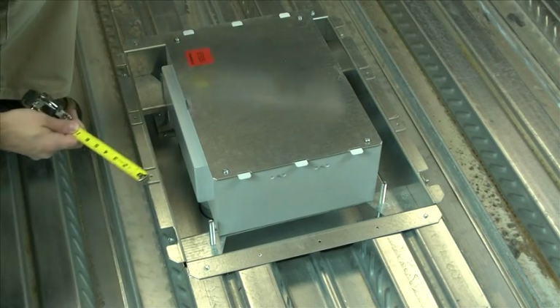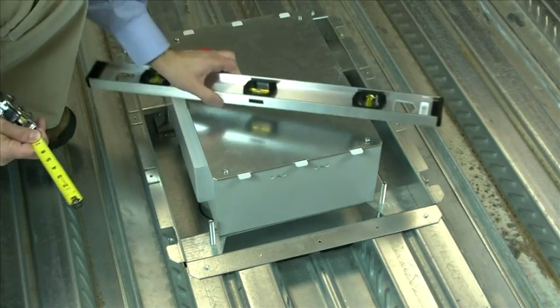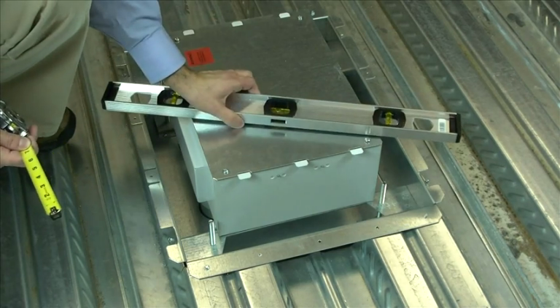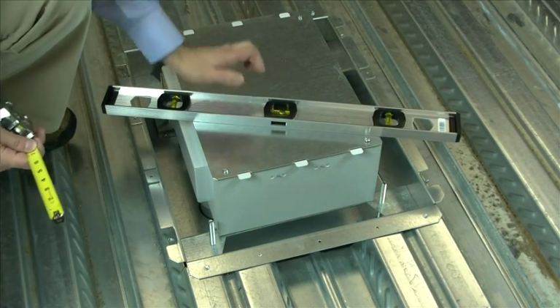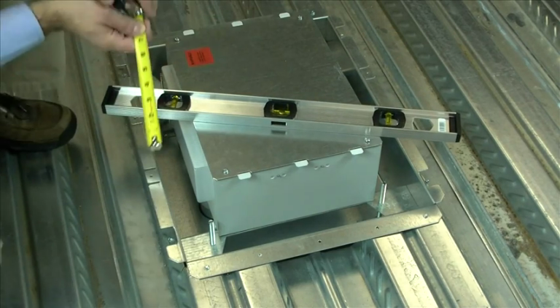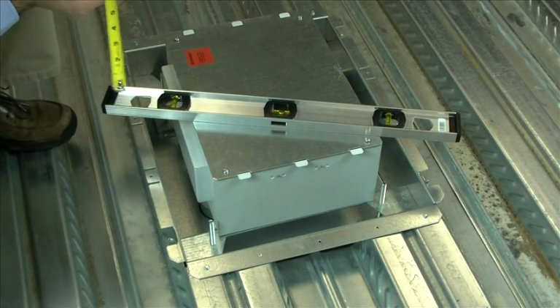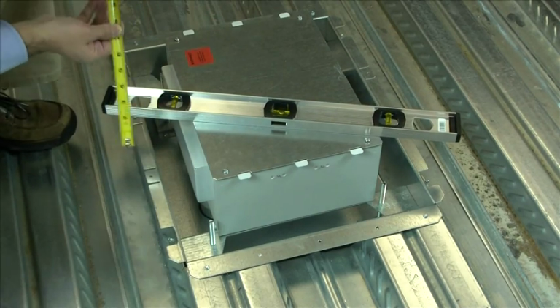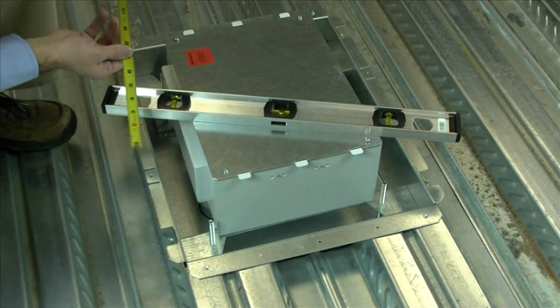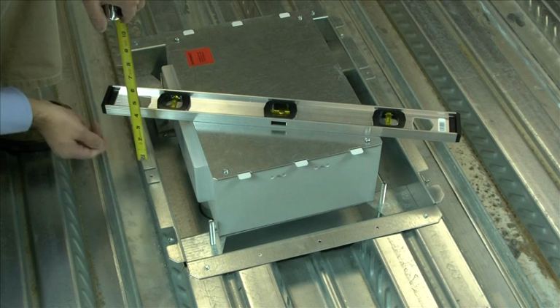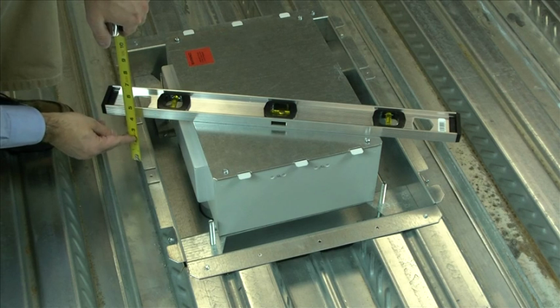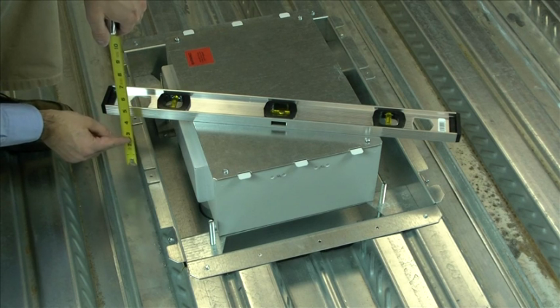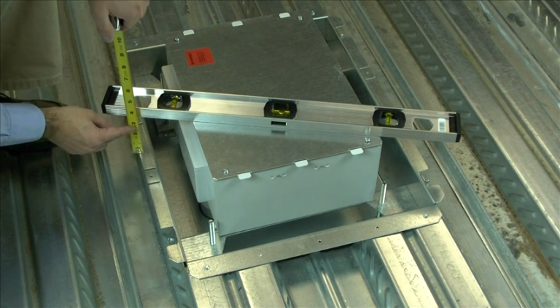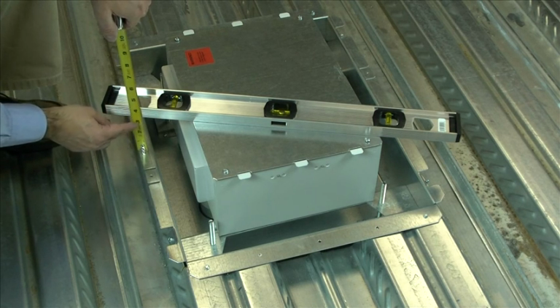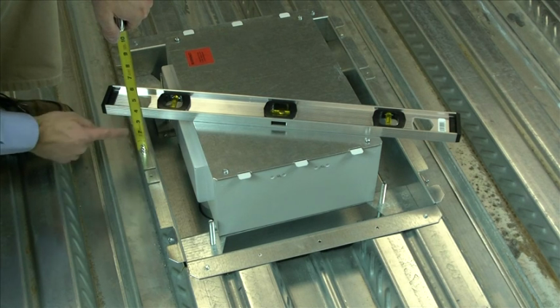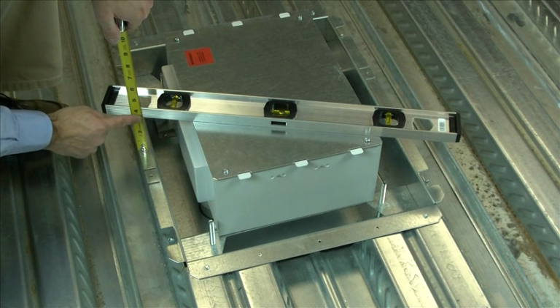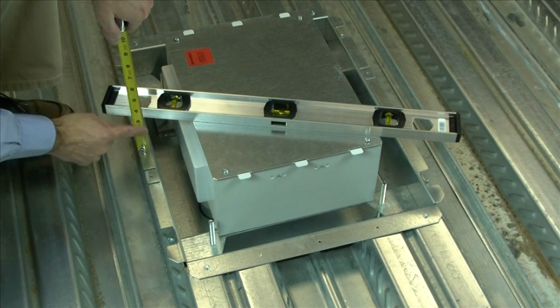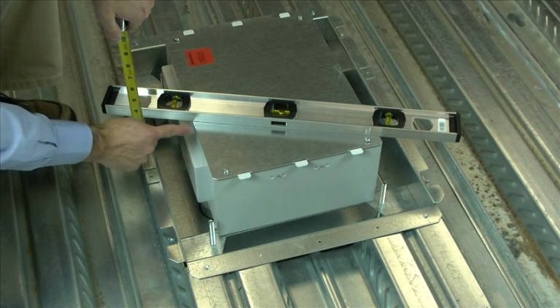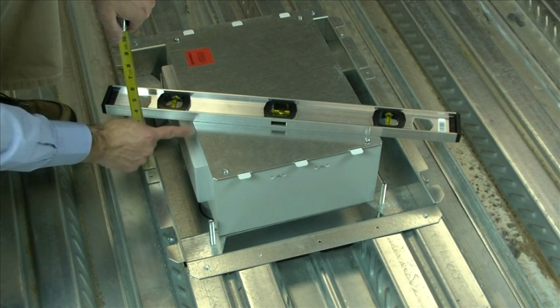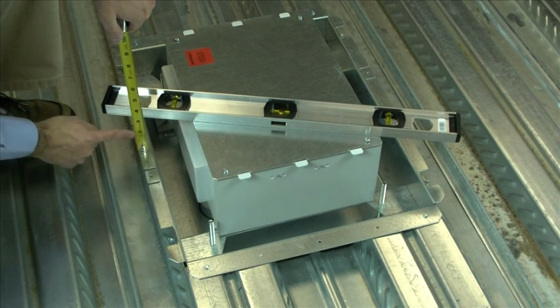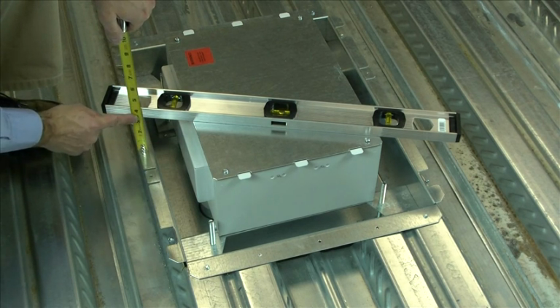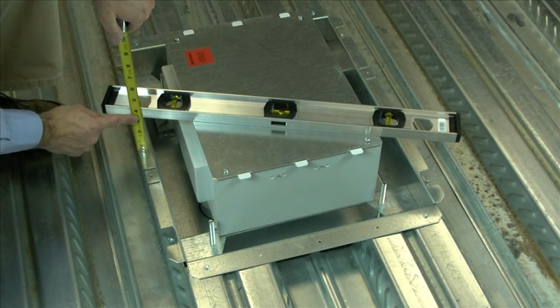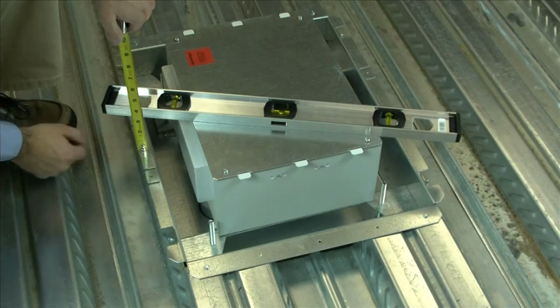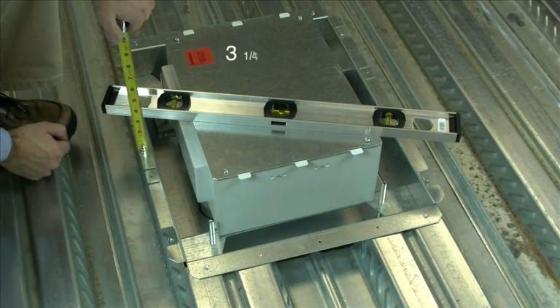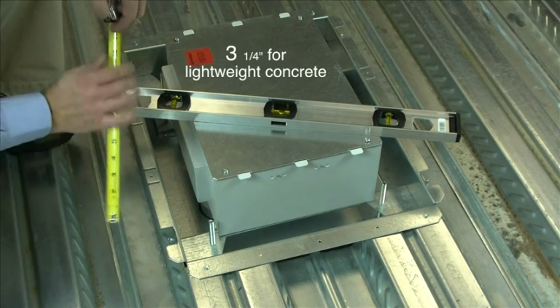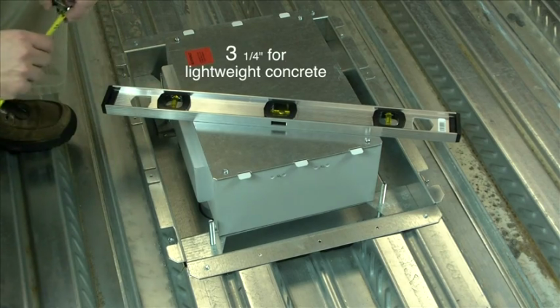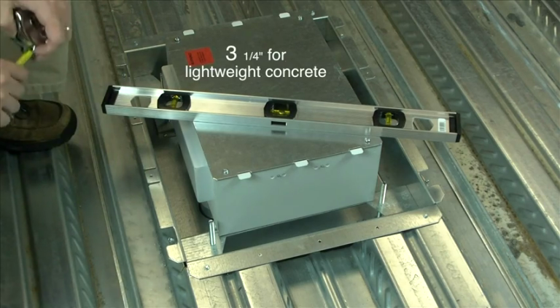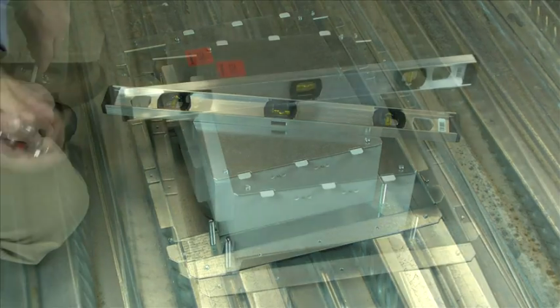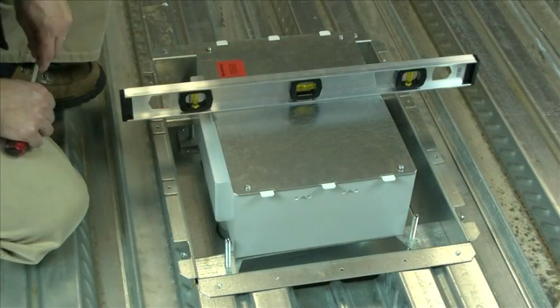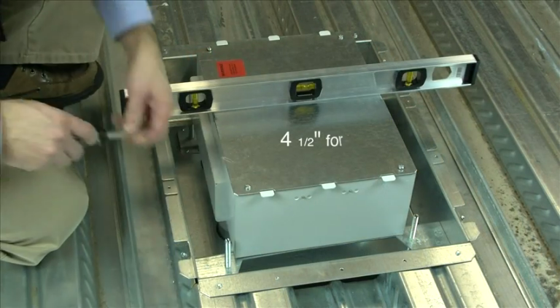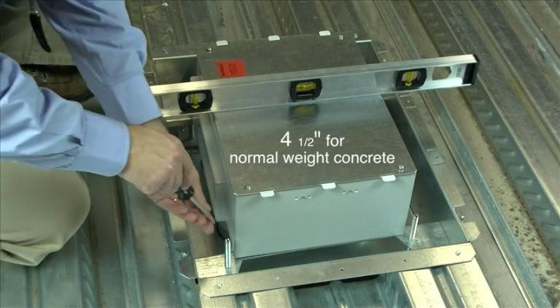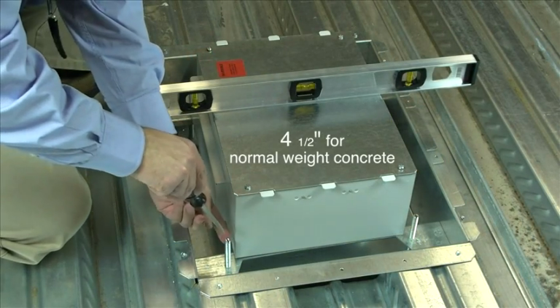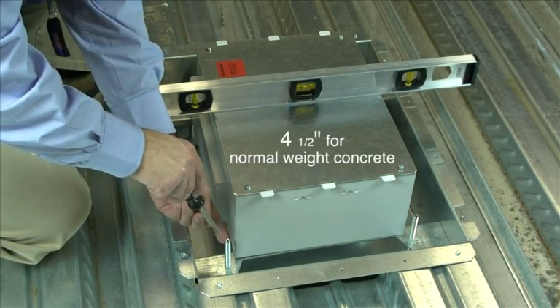To maintain the desired fire rating, concrete must surround the entire box. To maintain a 2-hour fire classification, the dimension from the crest of the deck to the top of the floor box should be set at 3.25 inches for lightweight concrete and 4.5 inches for normal weight concrete.